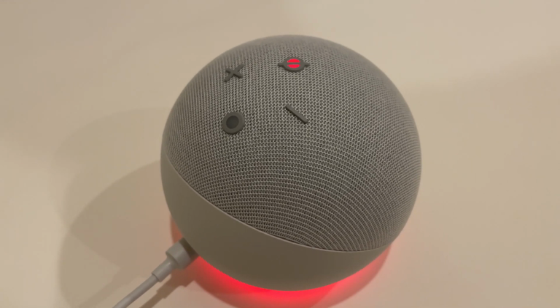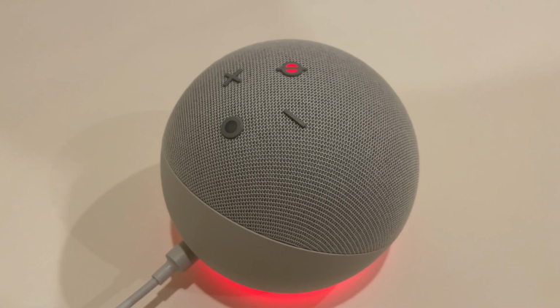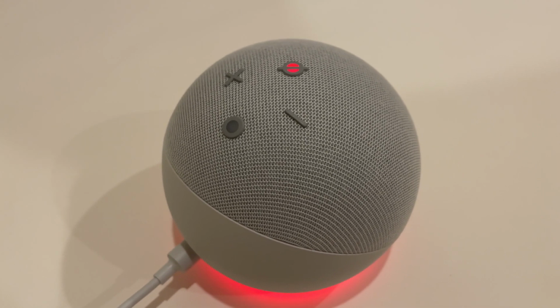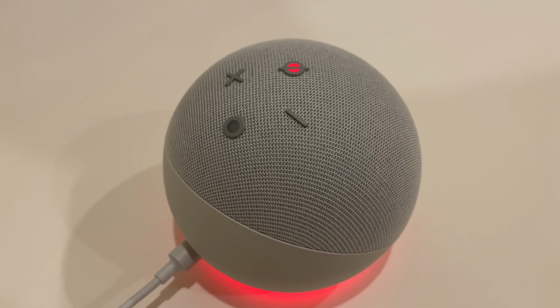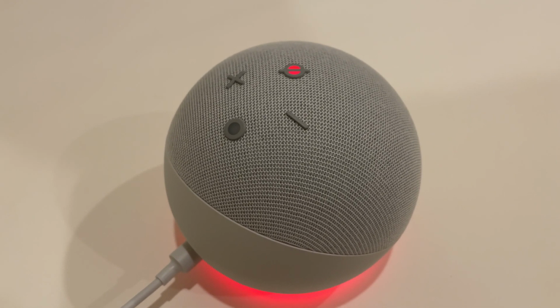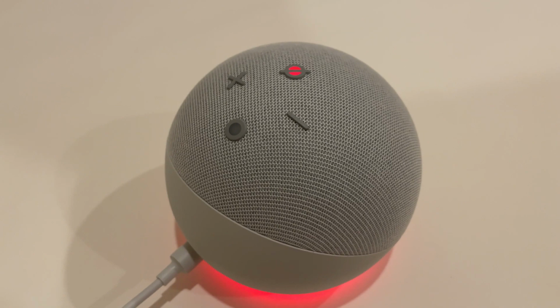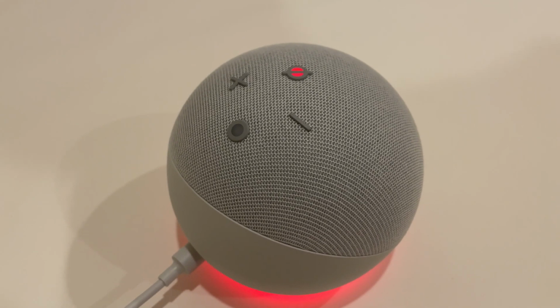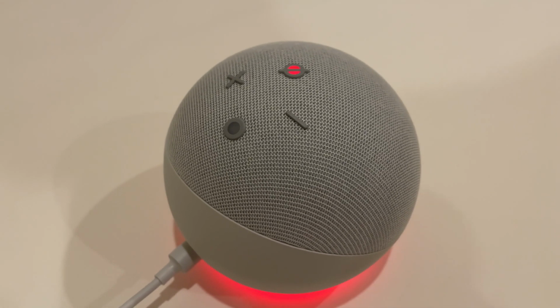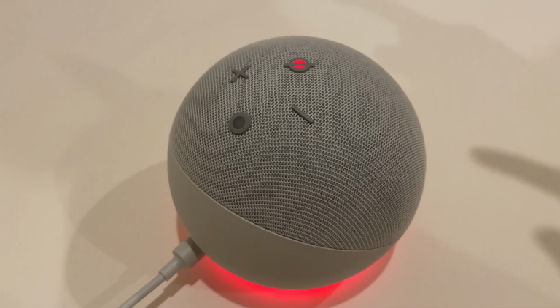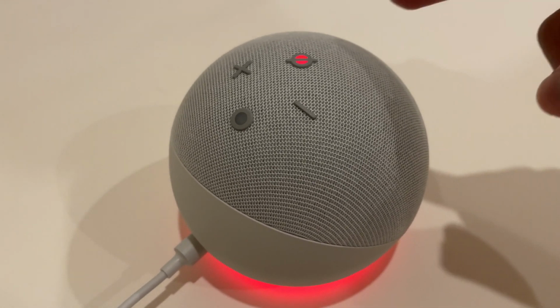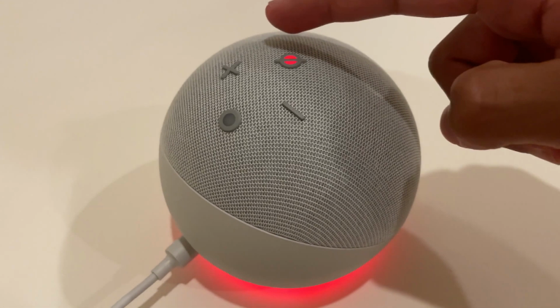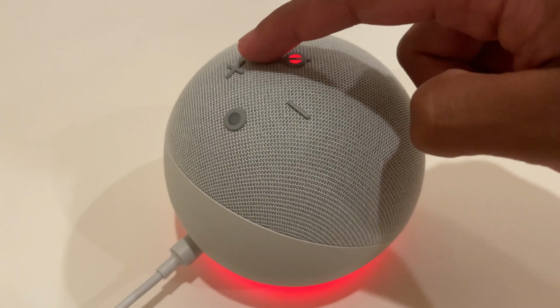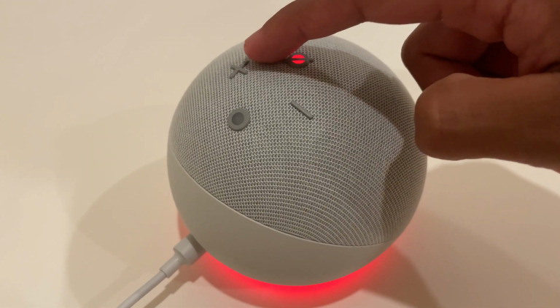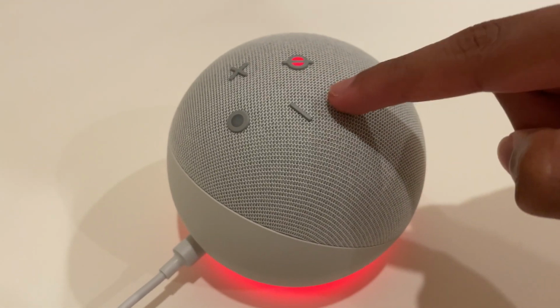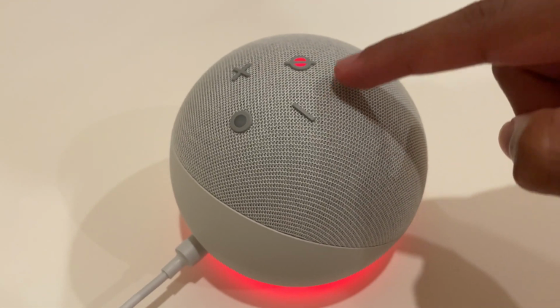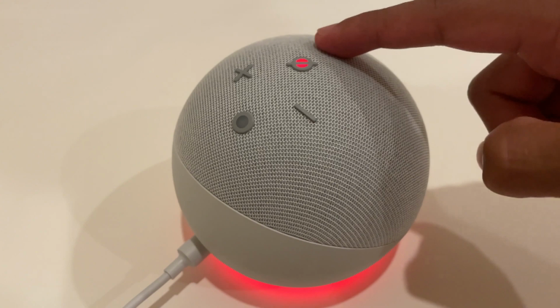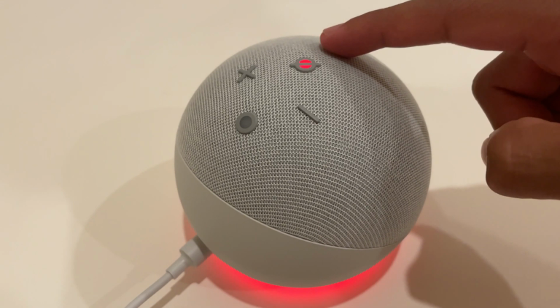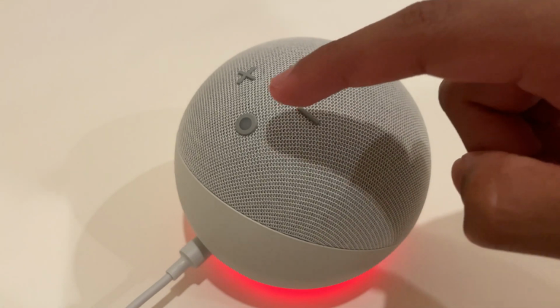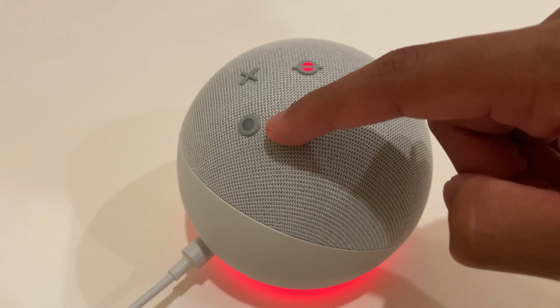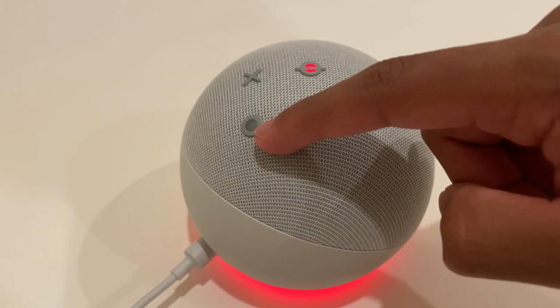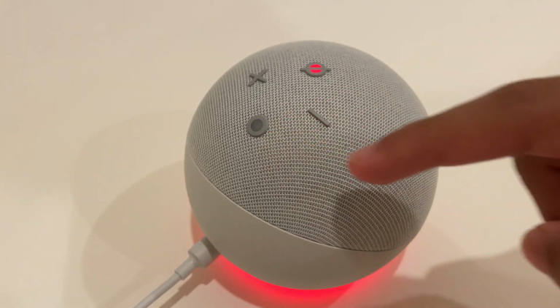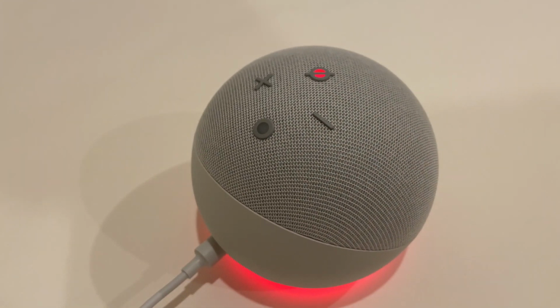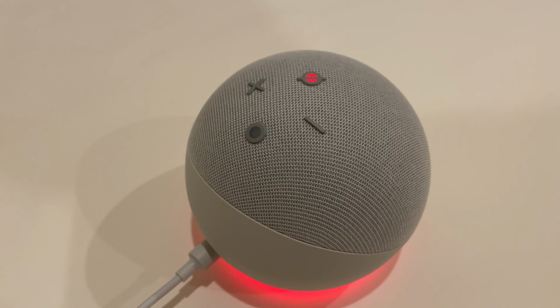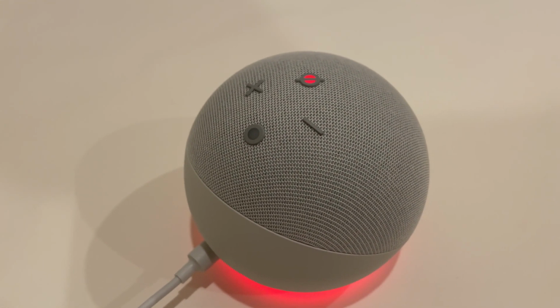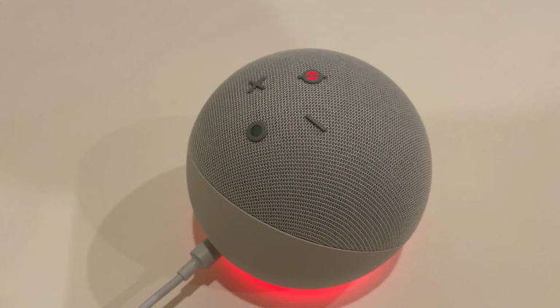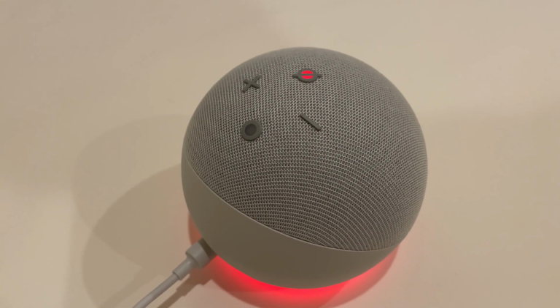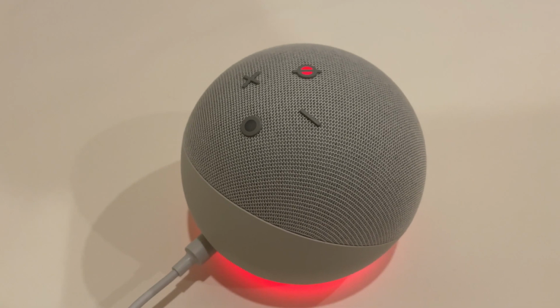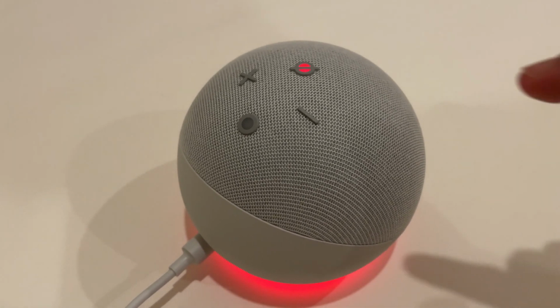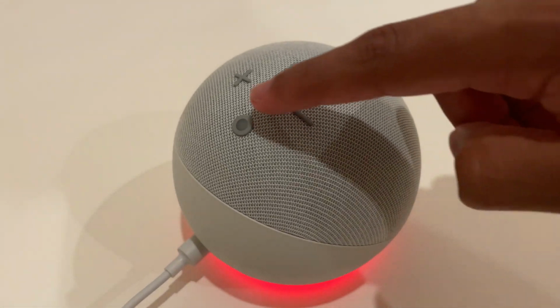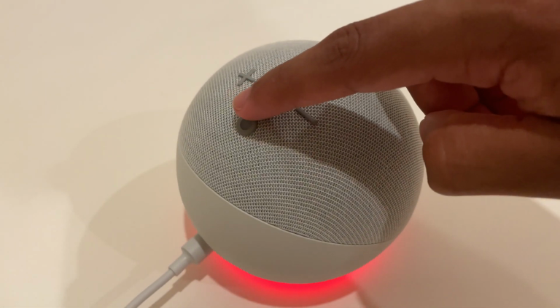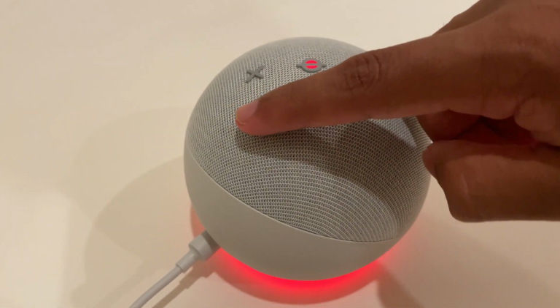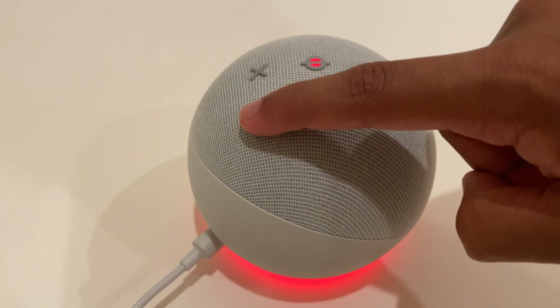First of all, make sure your Echo Dot is connected to the power, and then you should see four buttons: volume up, volume down, mute, and the command button which you can press to enable Alexa. Press and hold the command button until you hear the following.